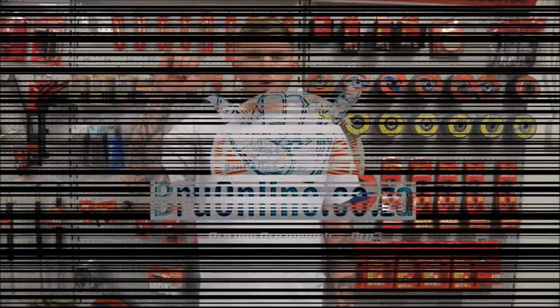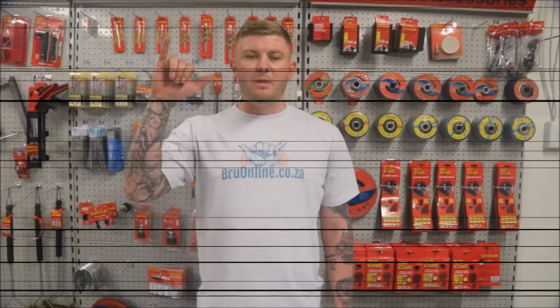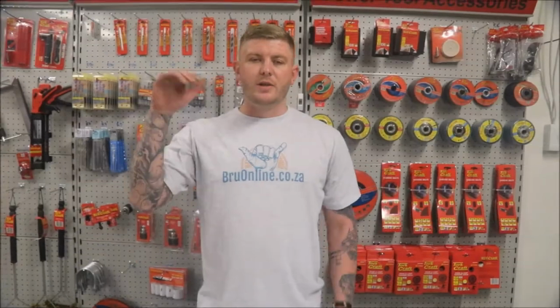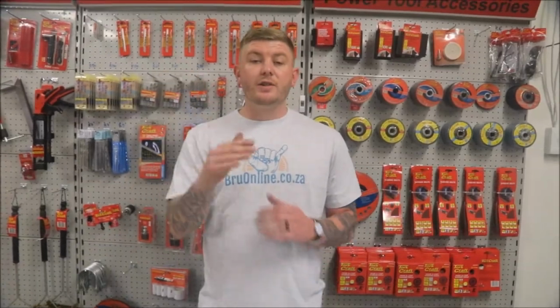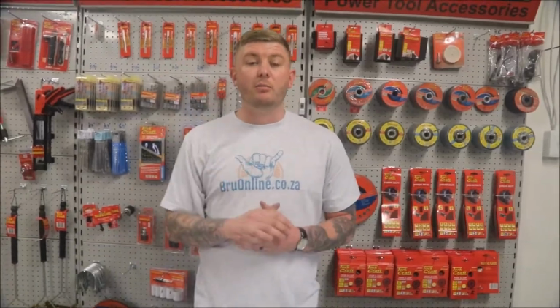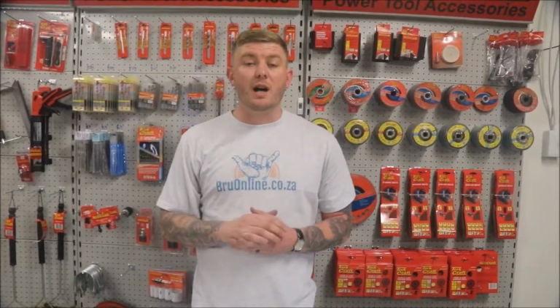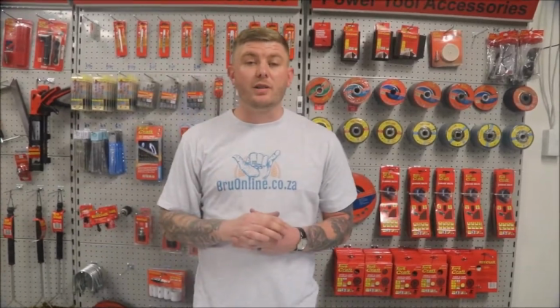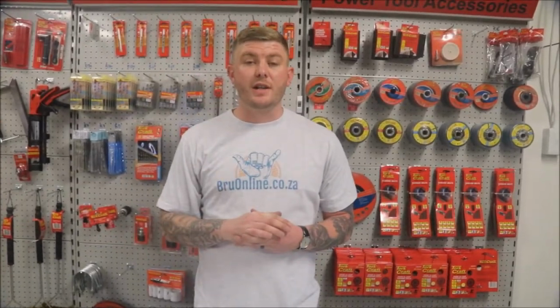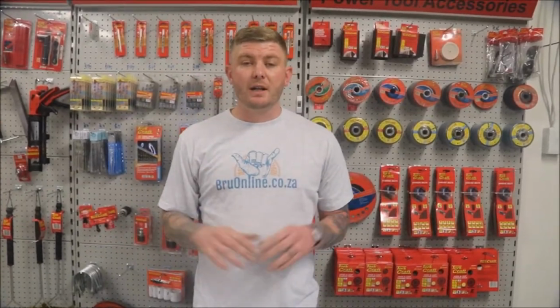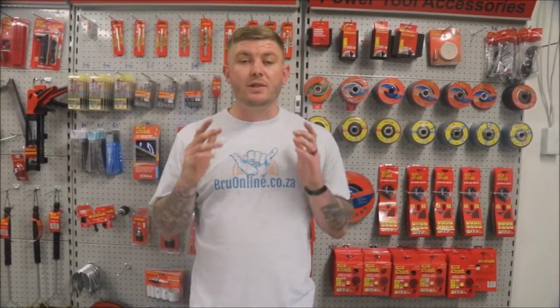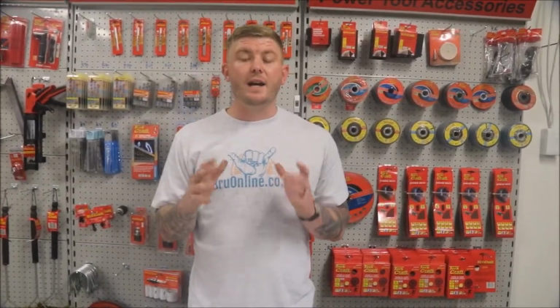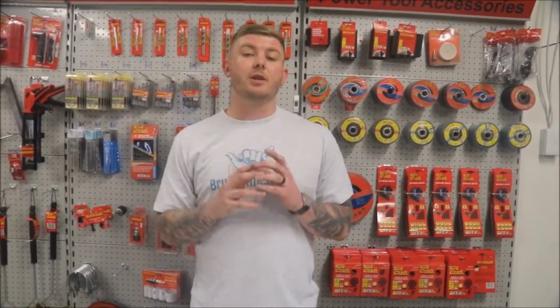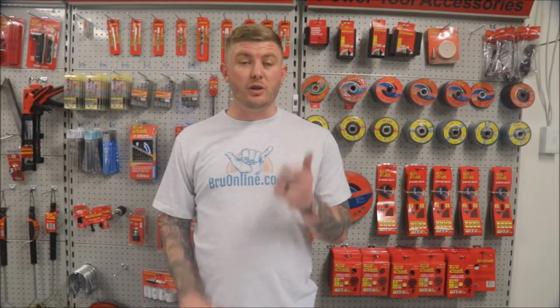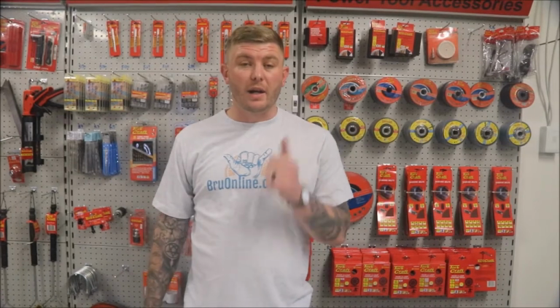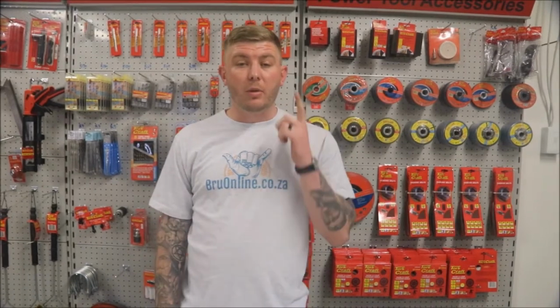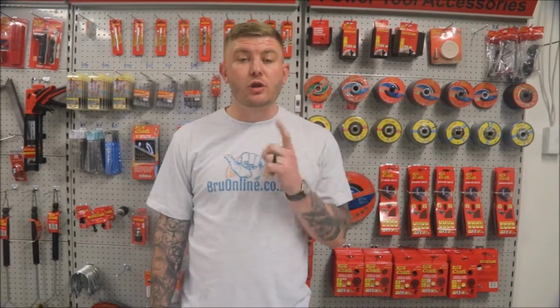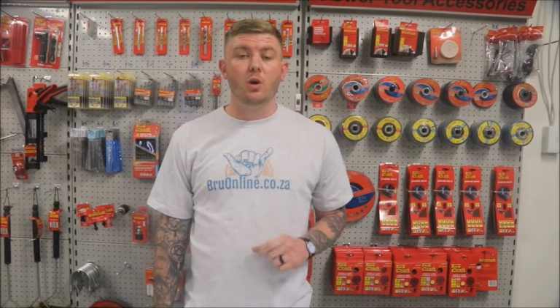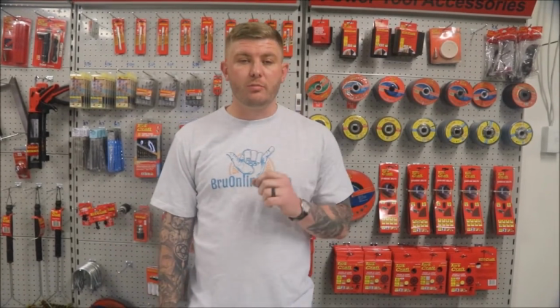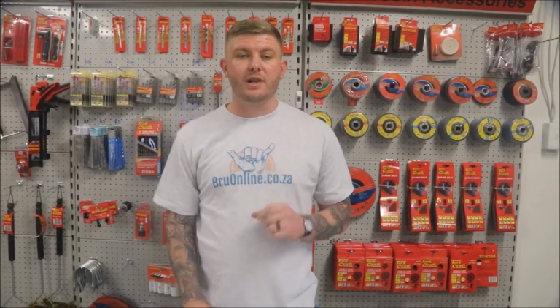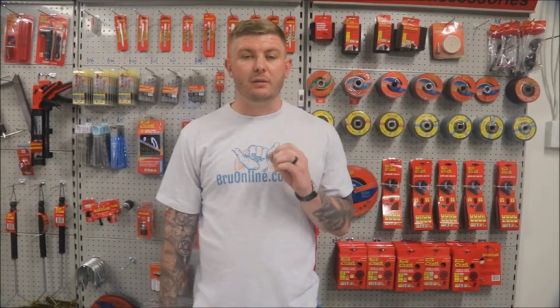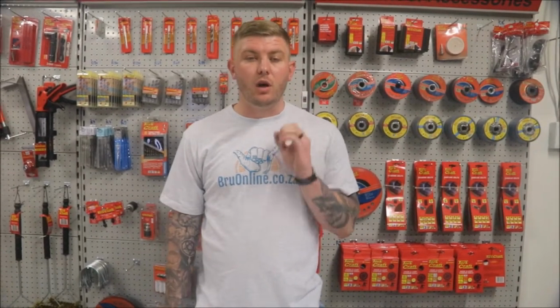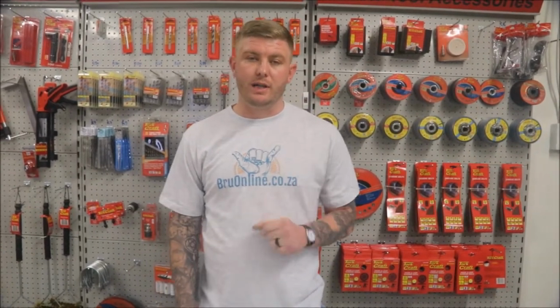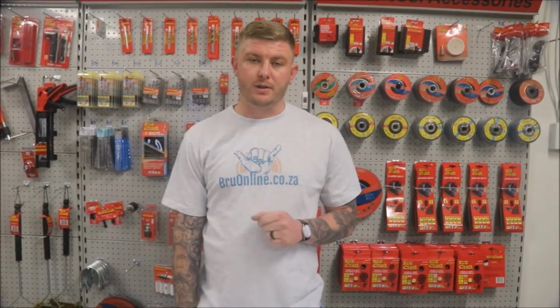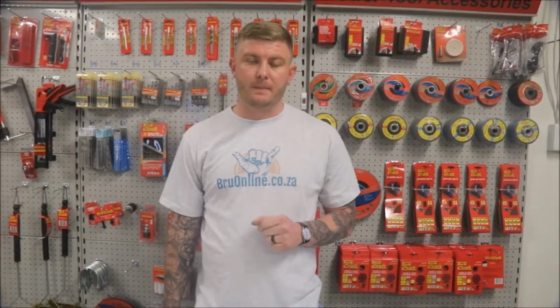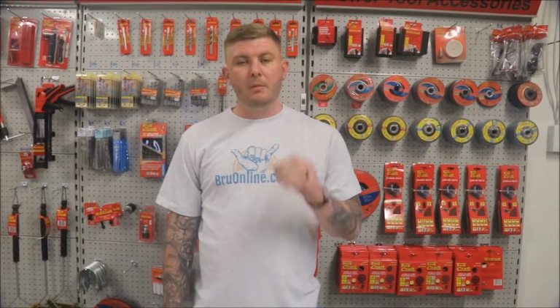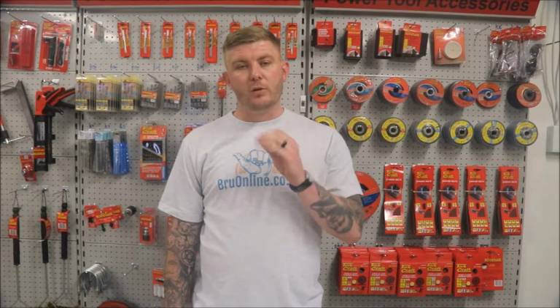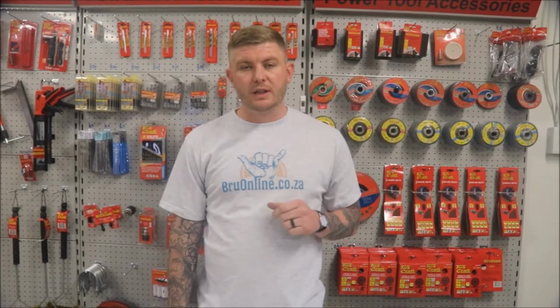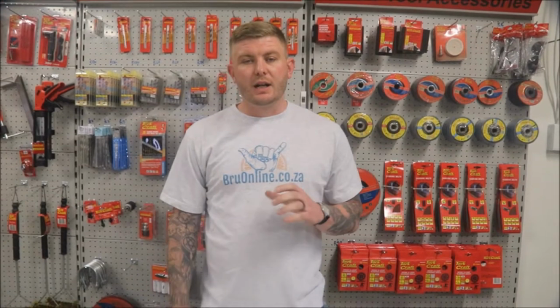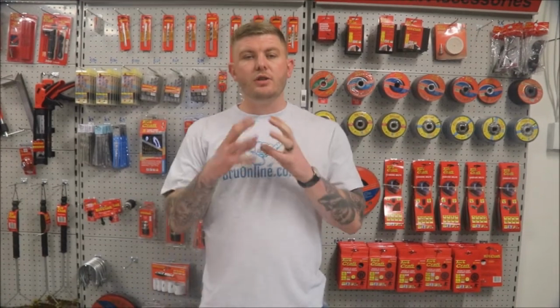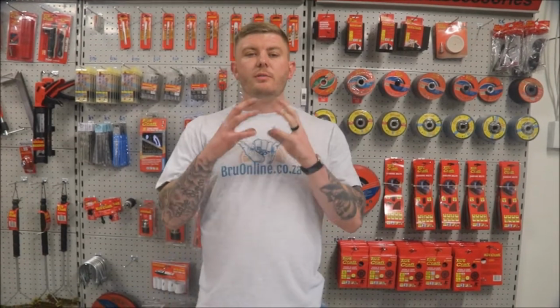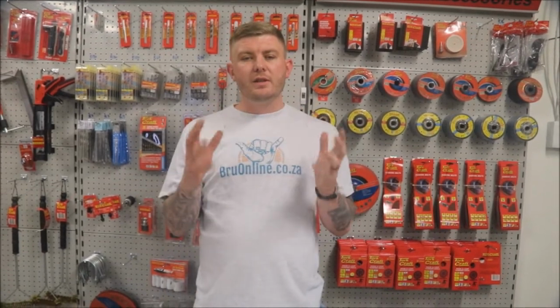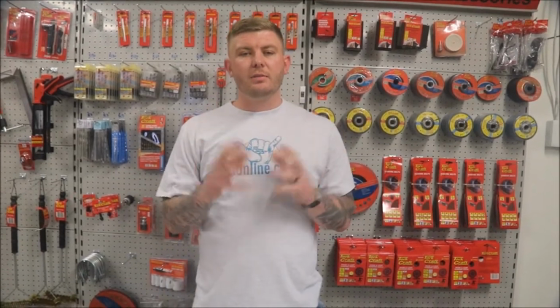What's up my brews! Soto here from brewonline.co.za. Today I am going to show you not one but two awesome products available on brewonline.co.za — but before we start, I need you to use your imagination a little bit.